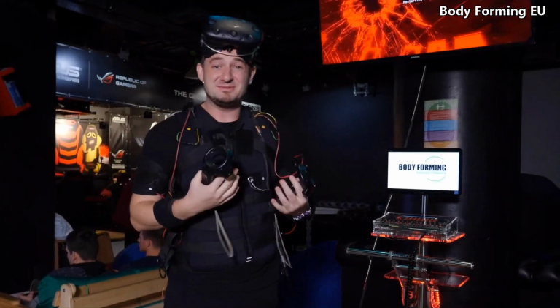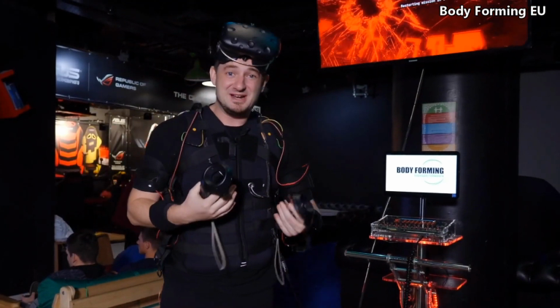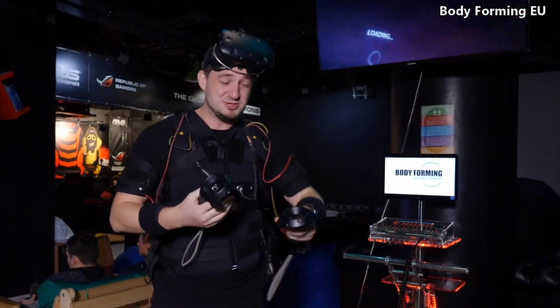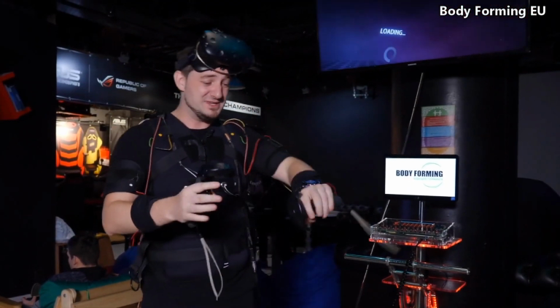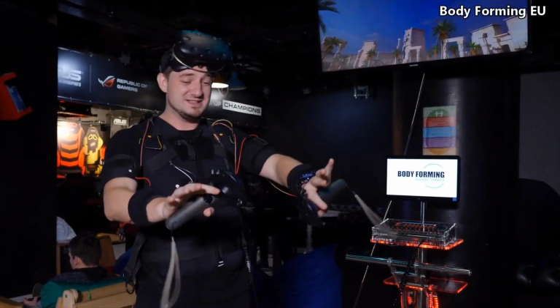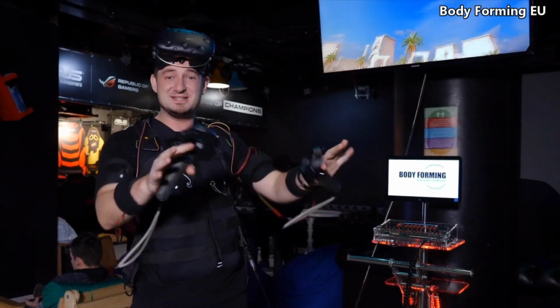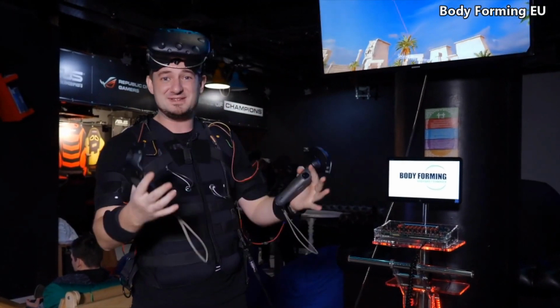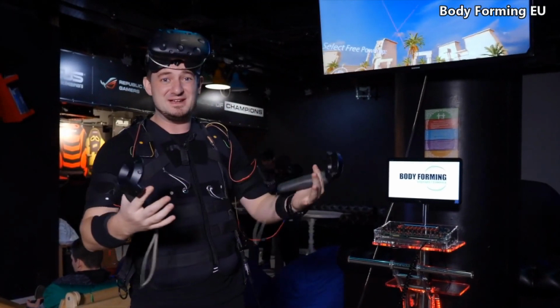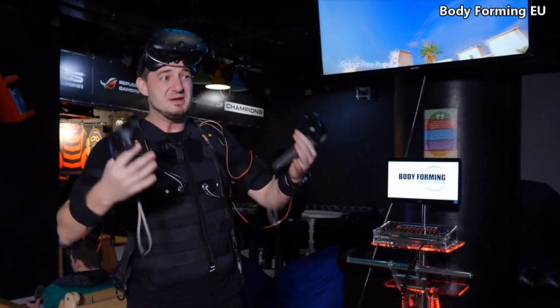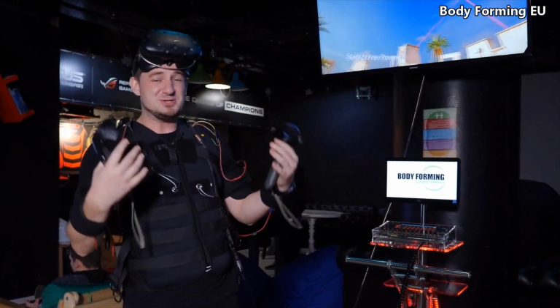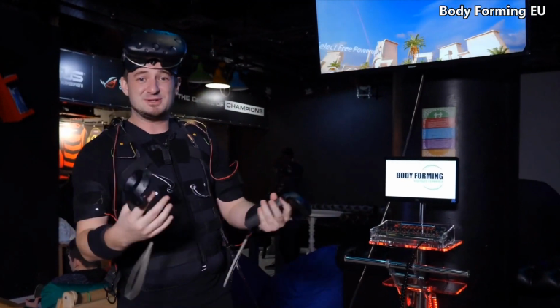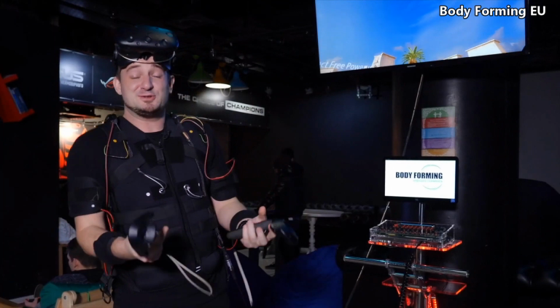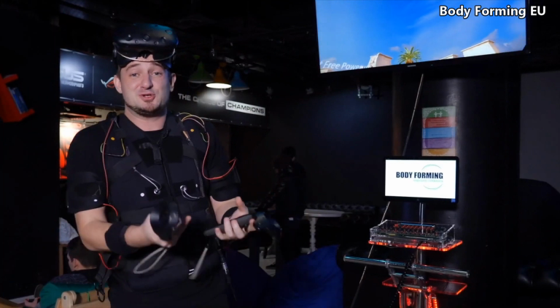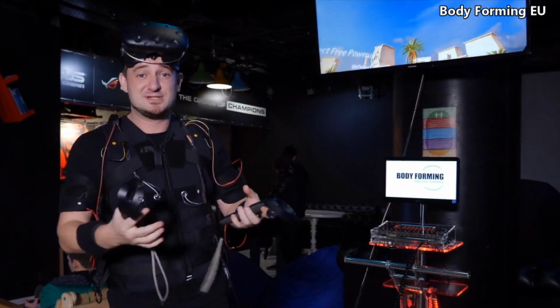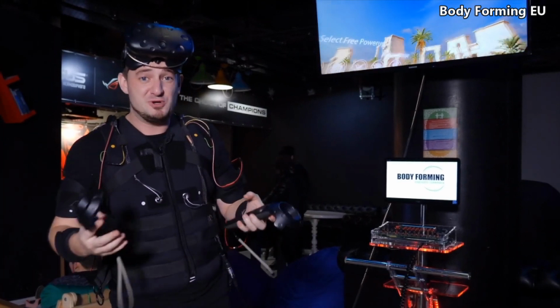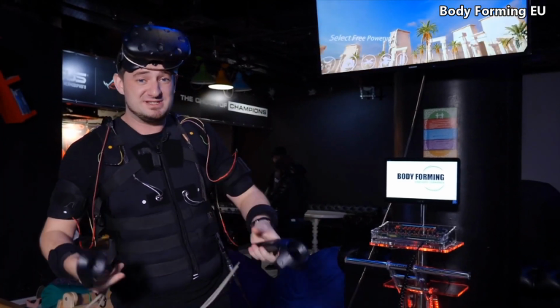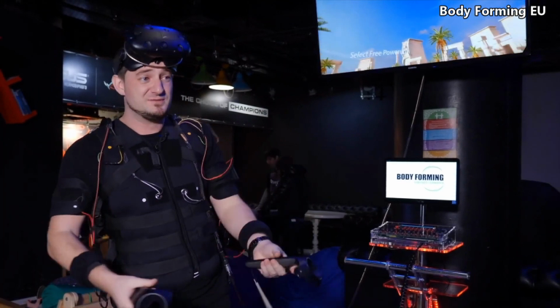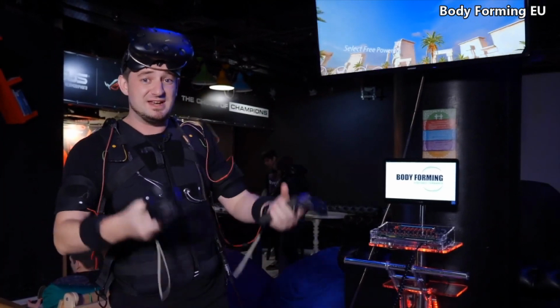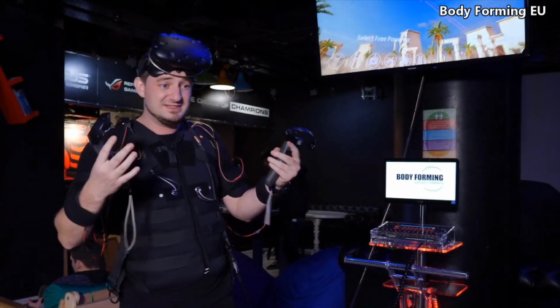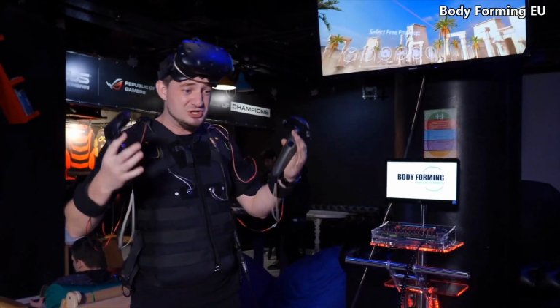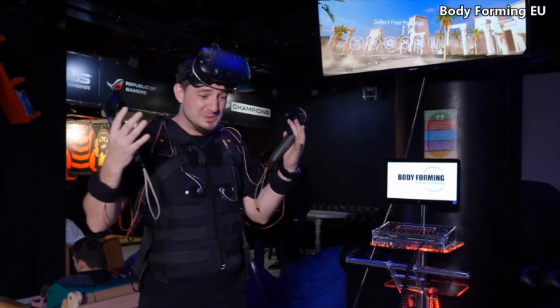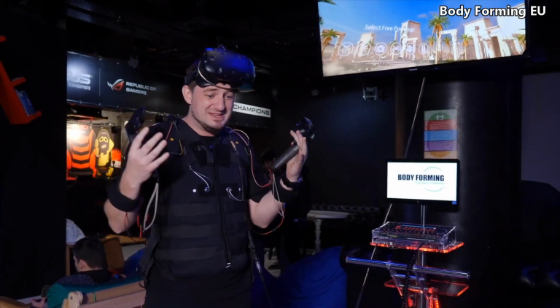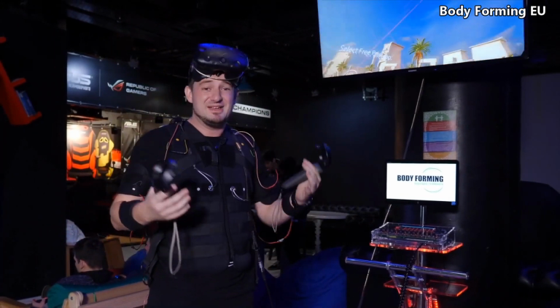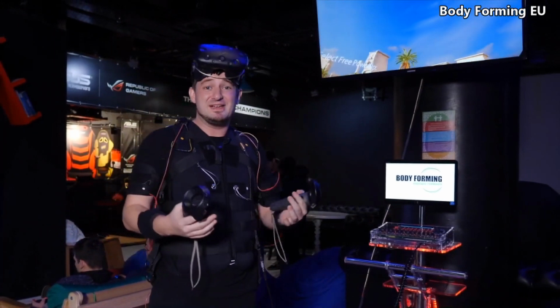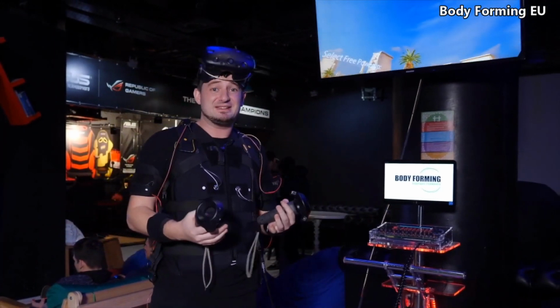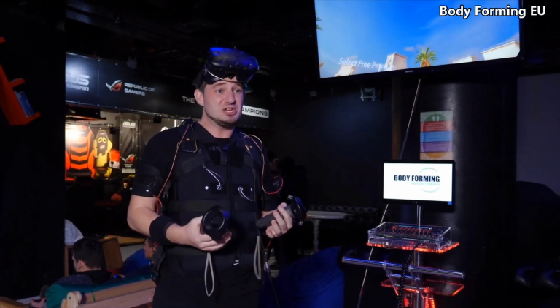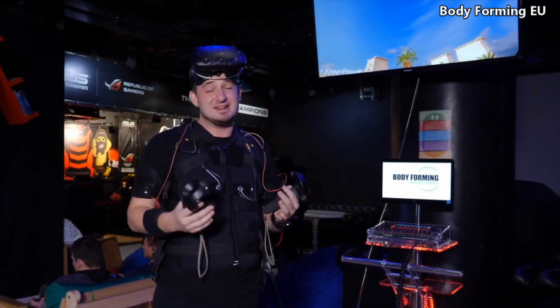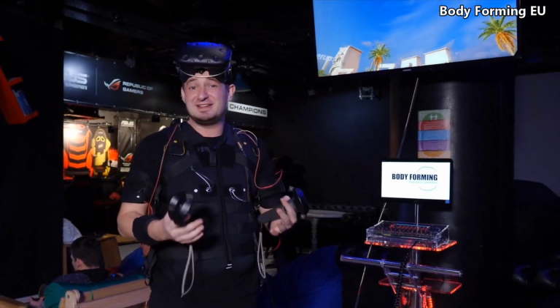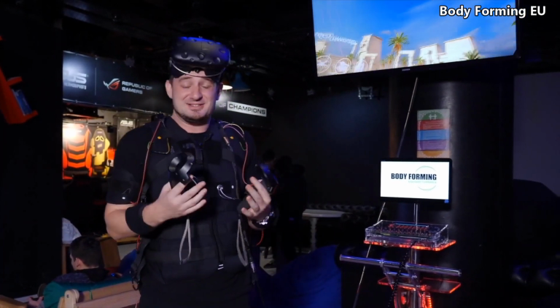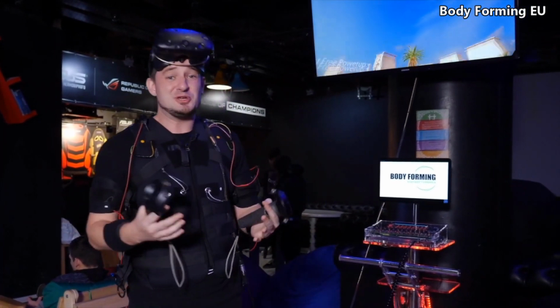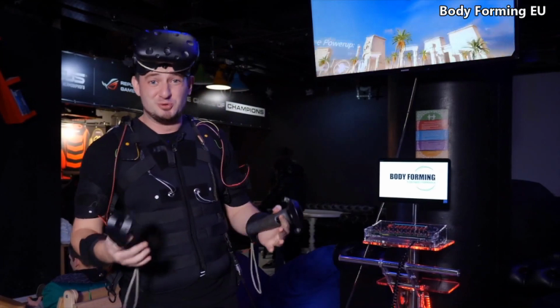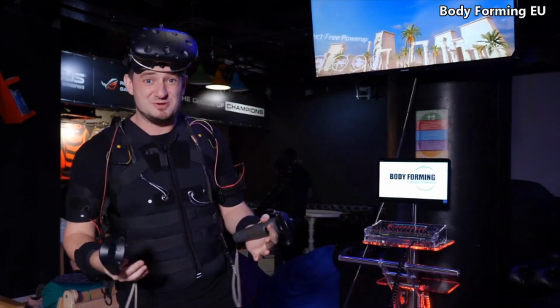Oh my gosh, it's awesome. I really sensed what my character did in the game — recoil, hits. It's real technology of the future, for sure.